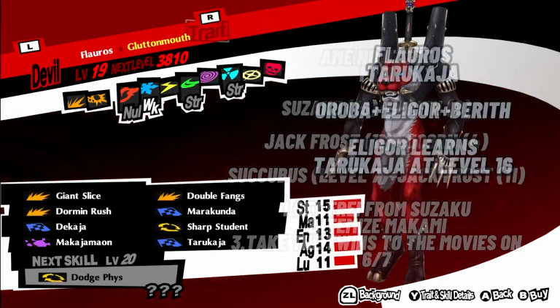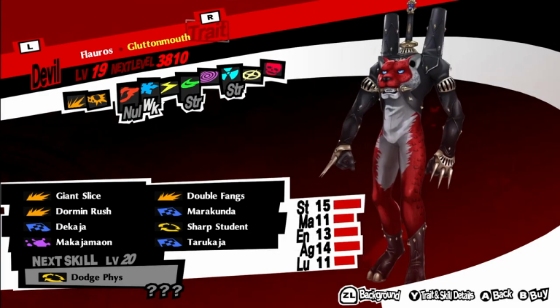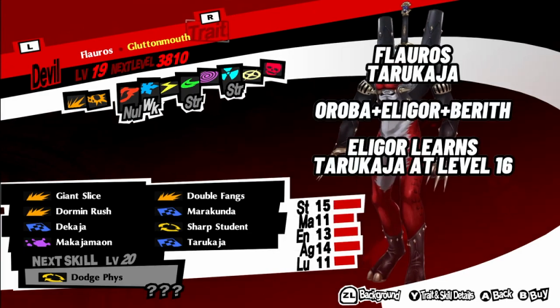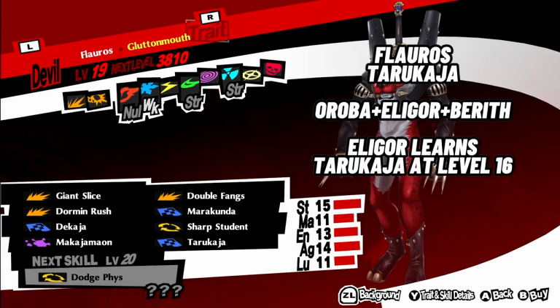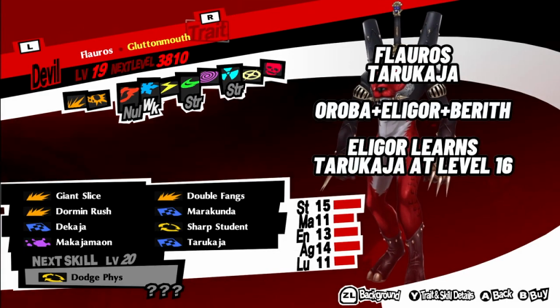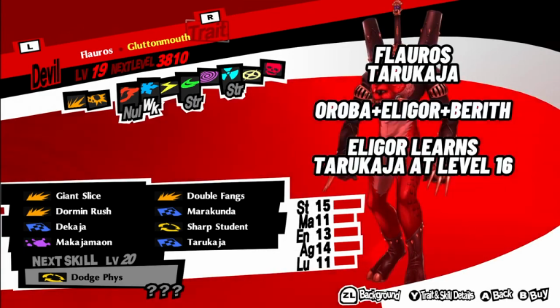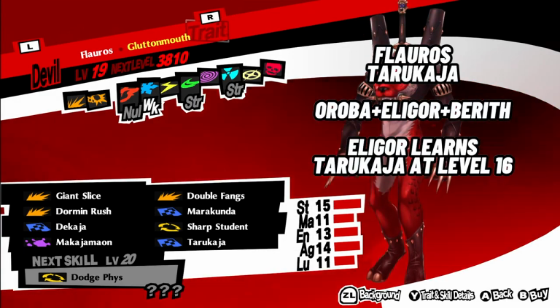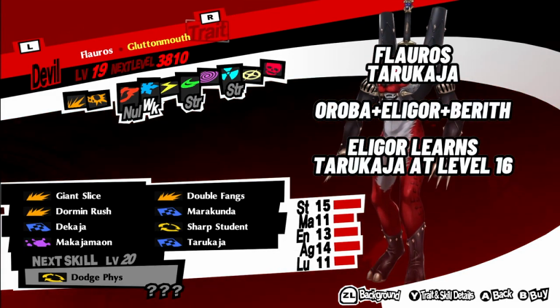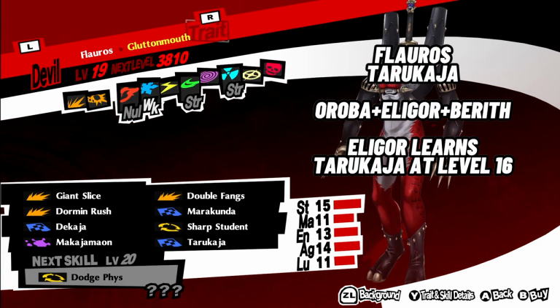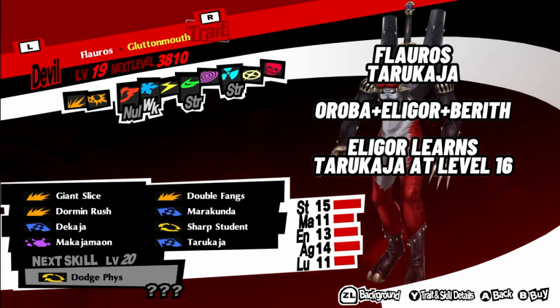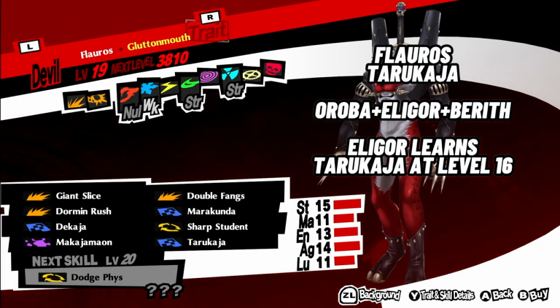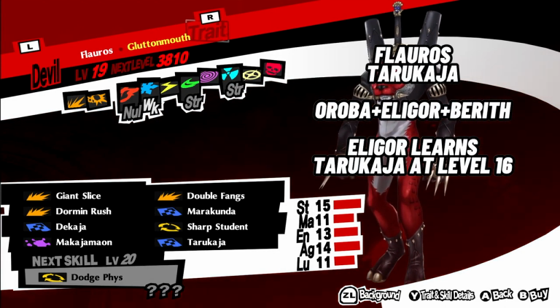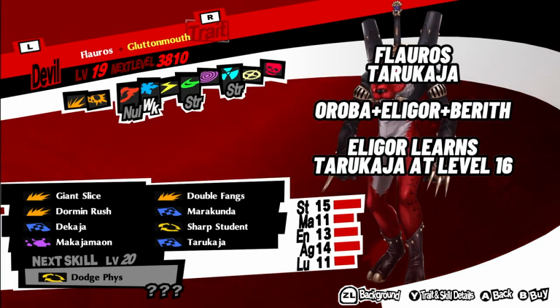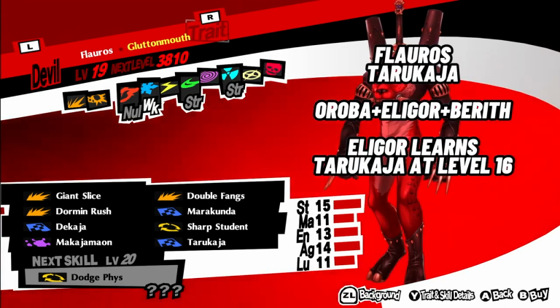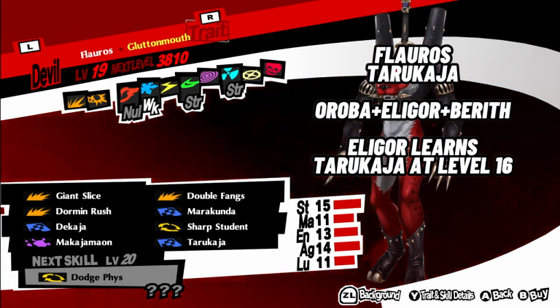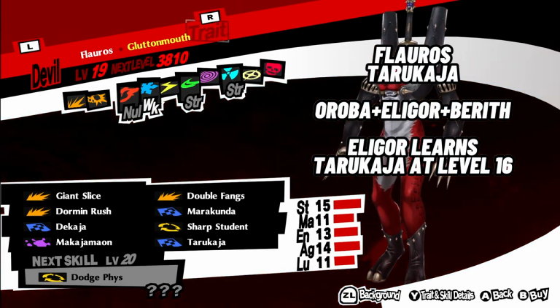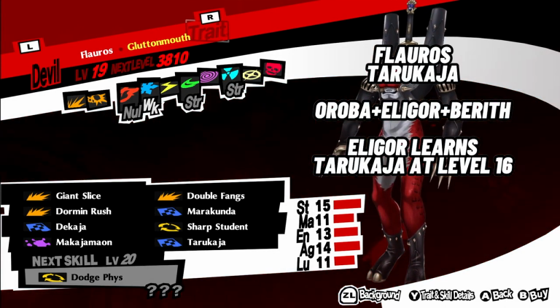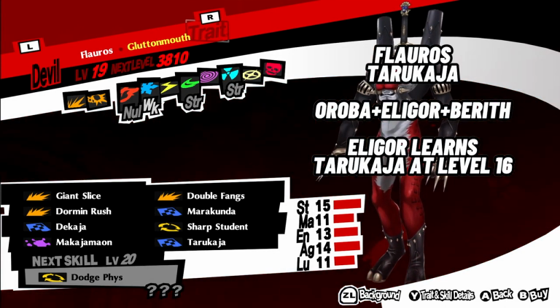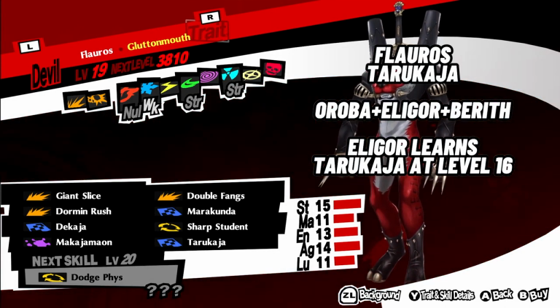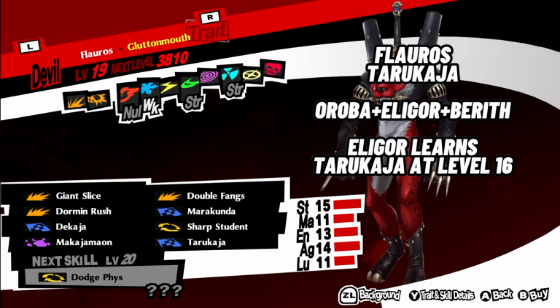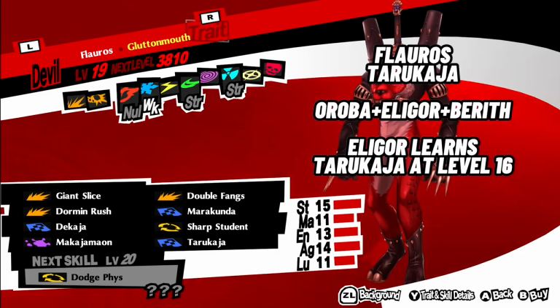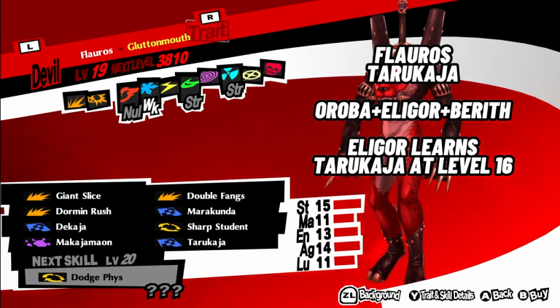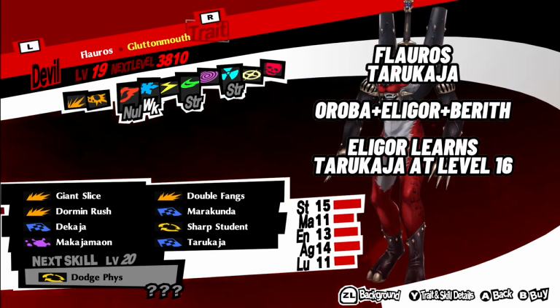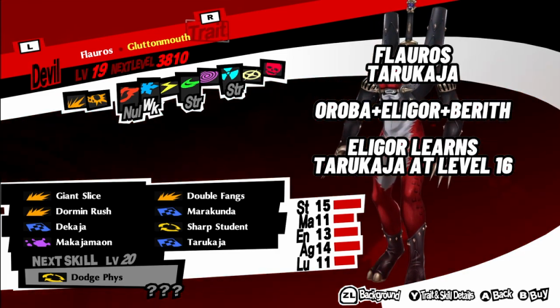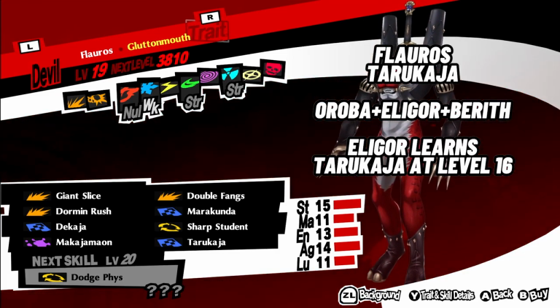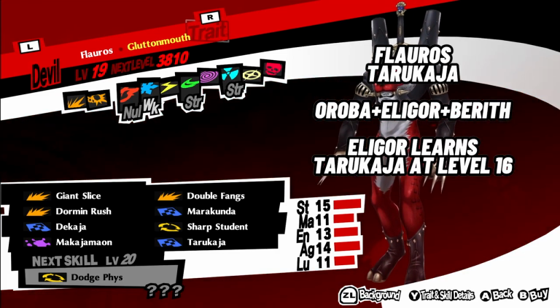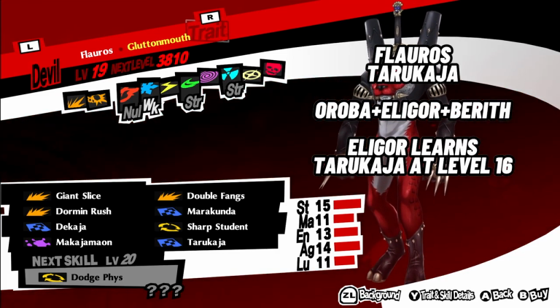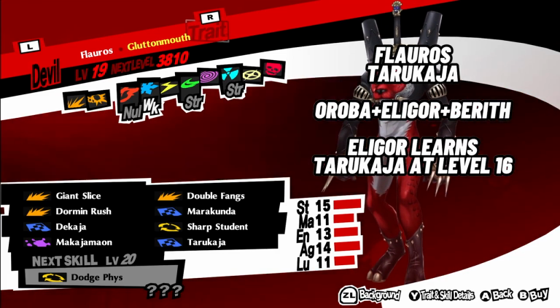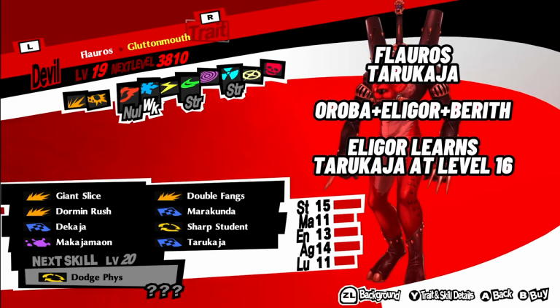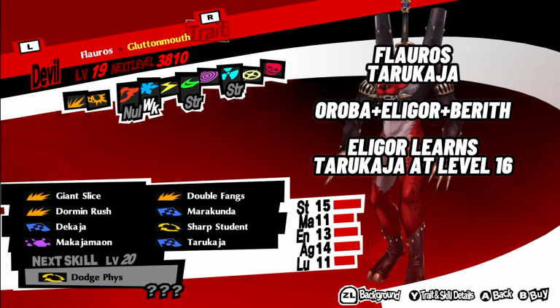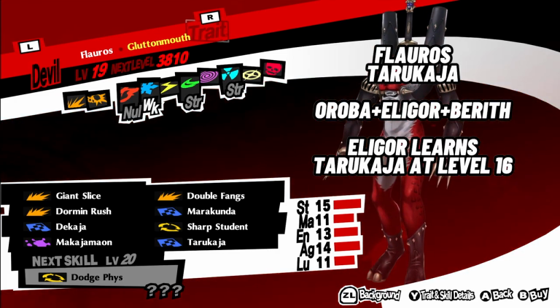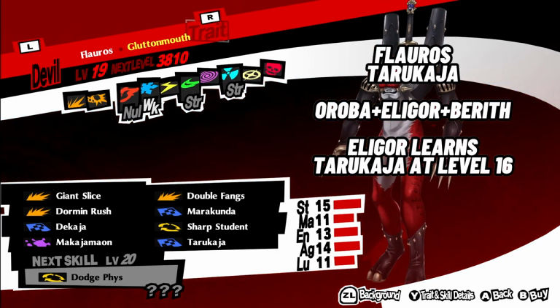3. Floros with Tarukaja. Use Orobas plus Eligor plus Berith. Eligor learns Tarukaja at level 16, so make sure to level it up before initiating the fusion.